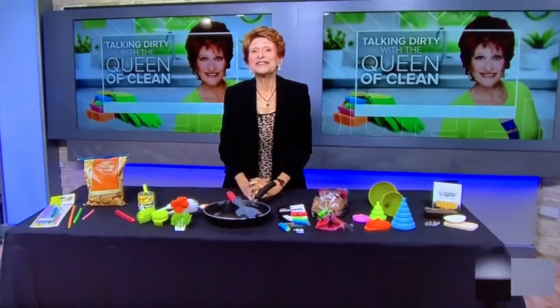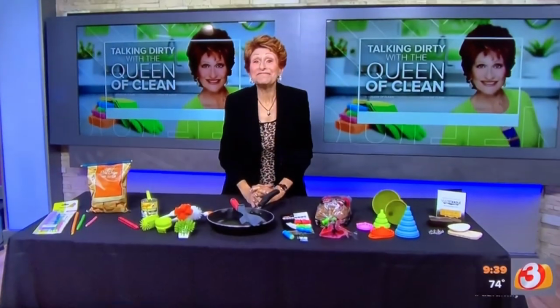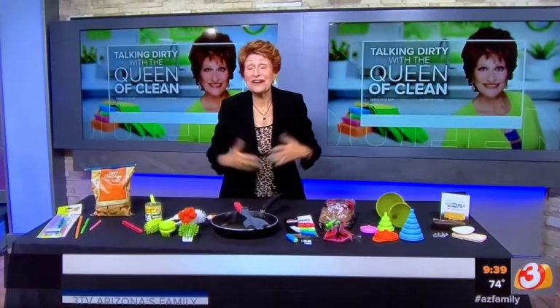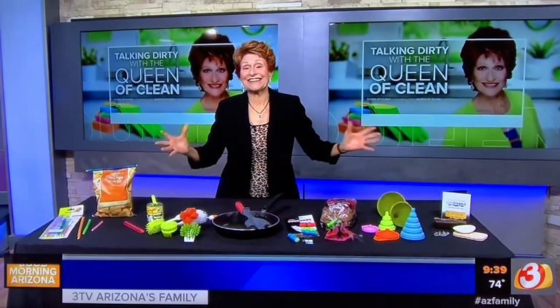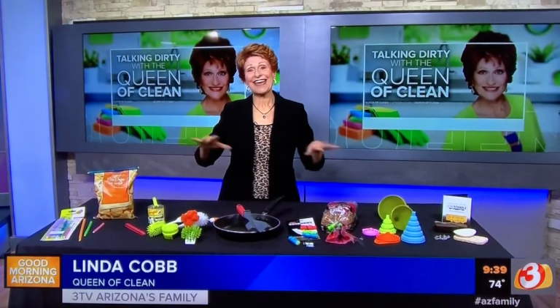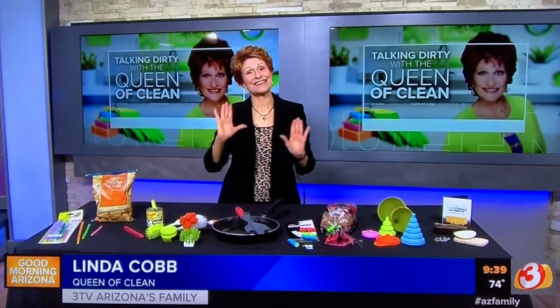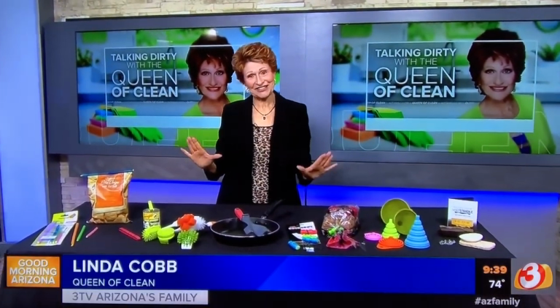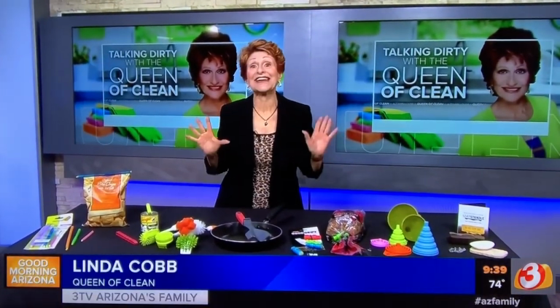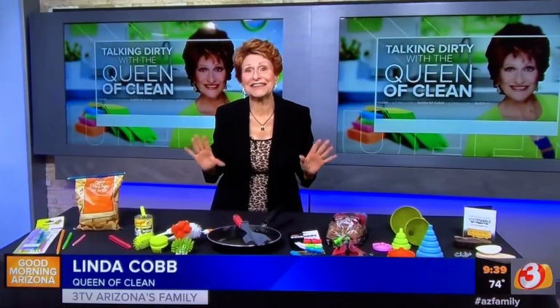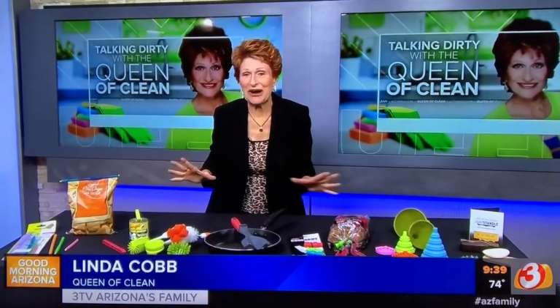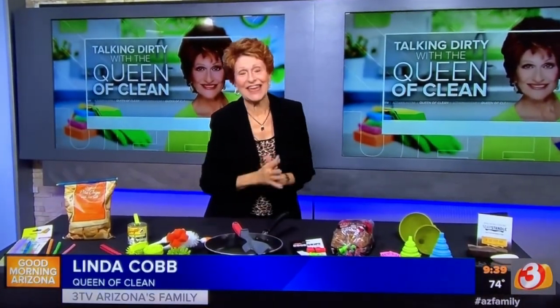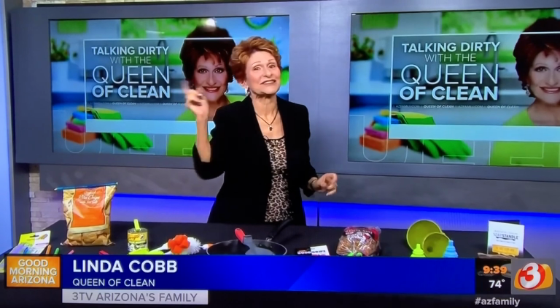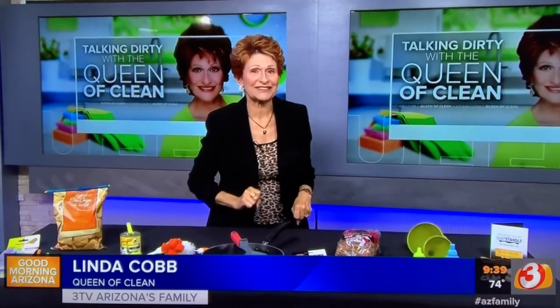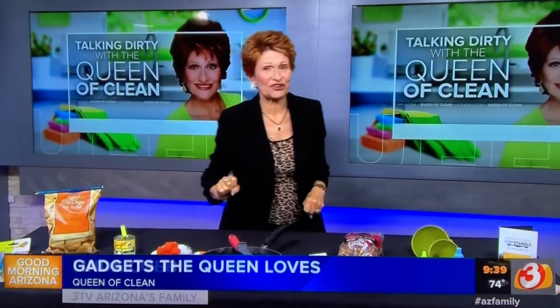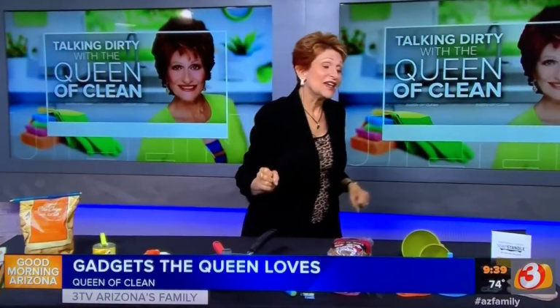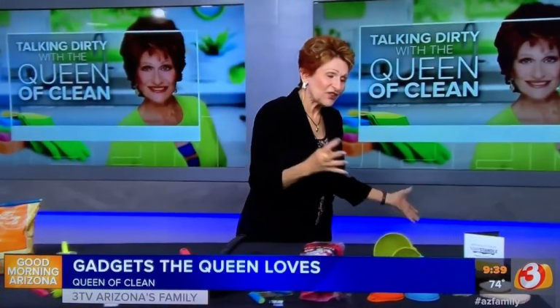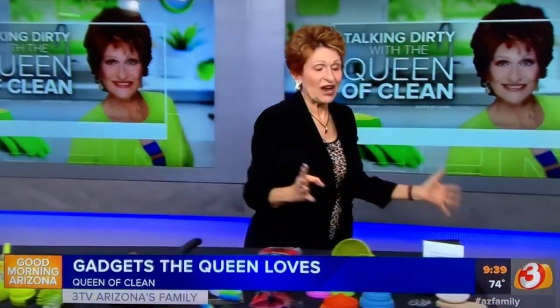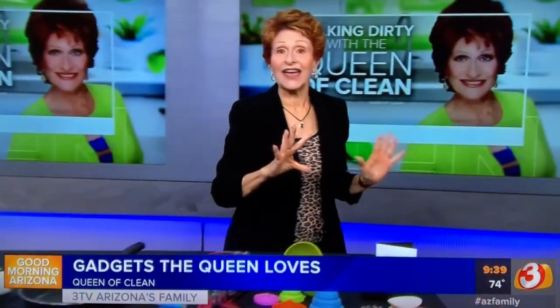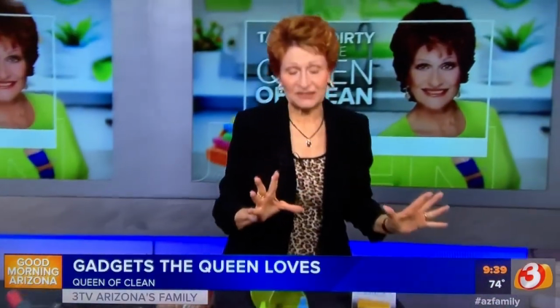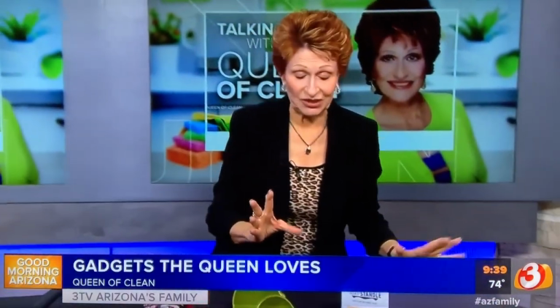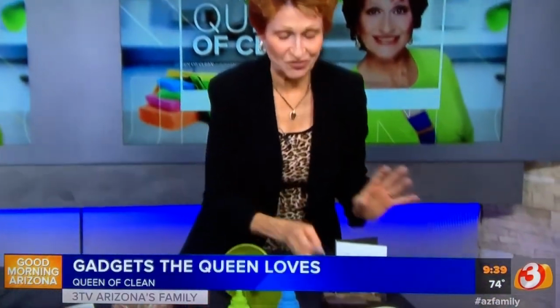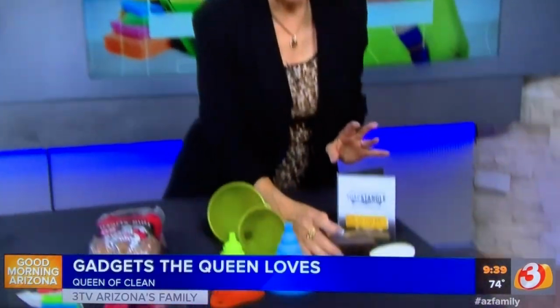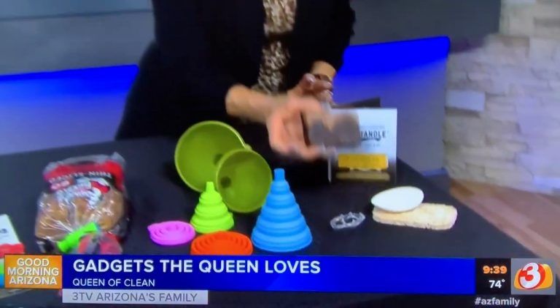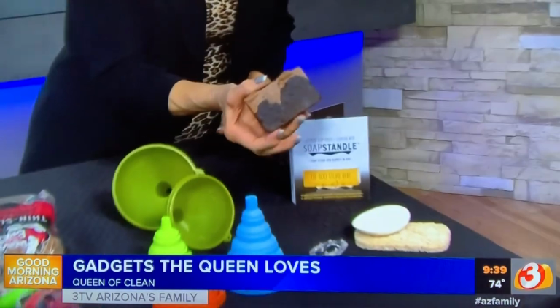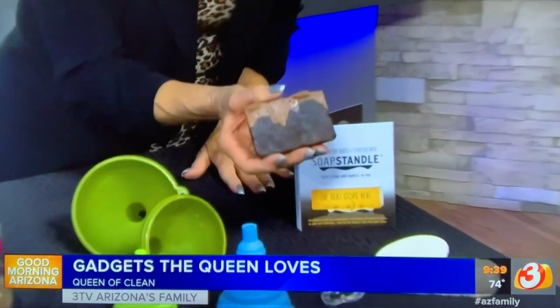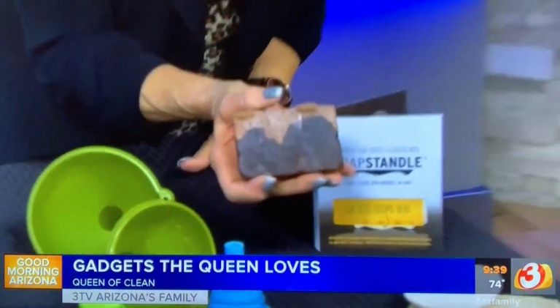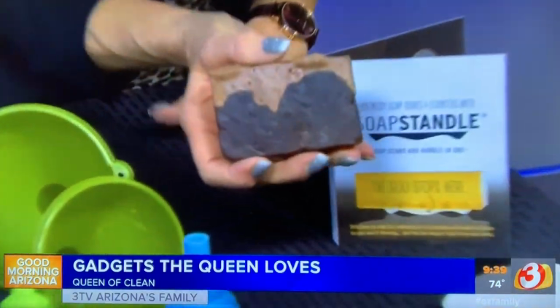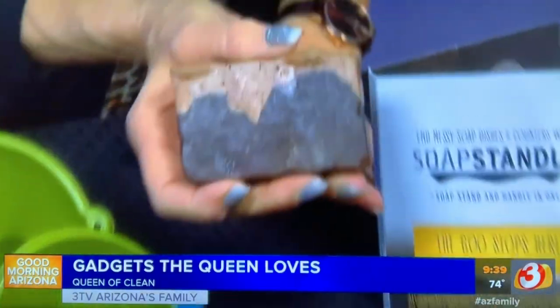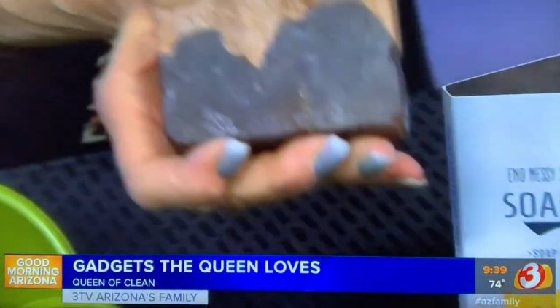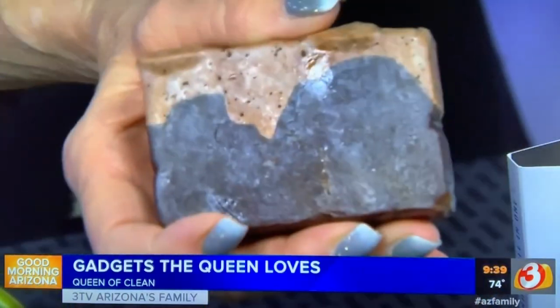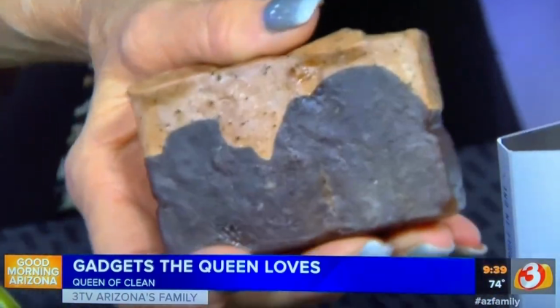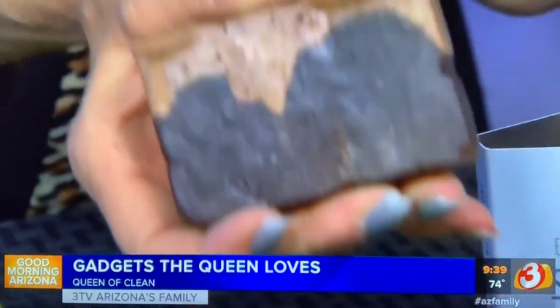Good morning guys, today it's gadget and gizmo day and I've got some great stuff to show you. The first one I absolutely love because I use this brown coffee soap in the shower to exfoliate and everything.